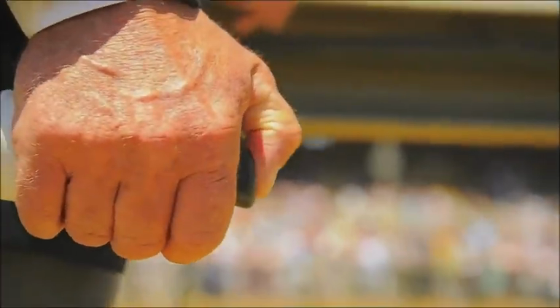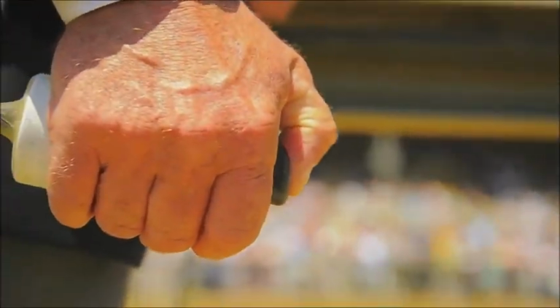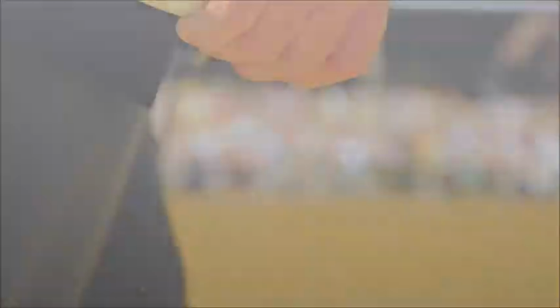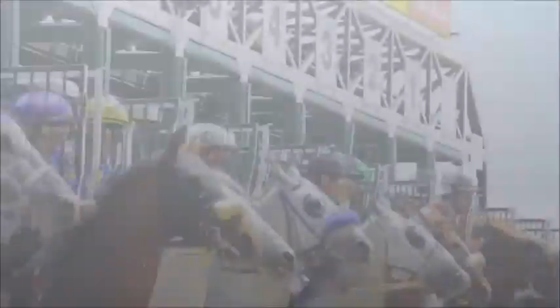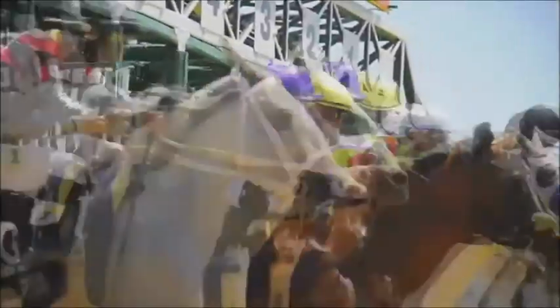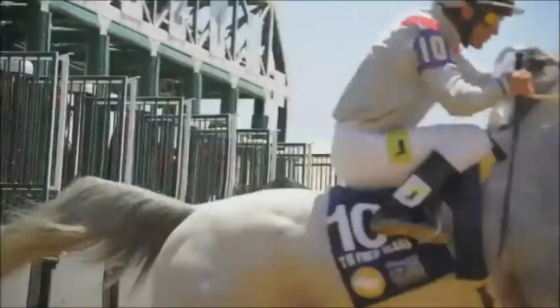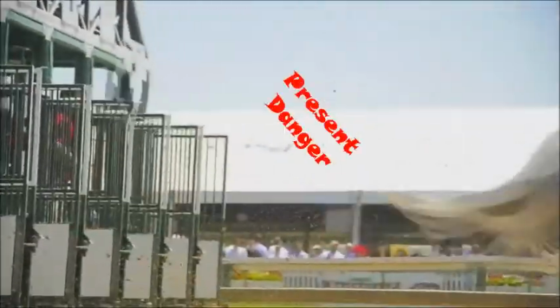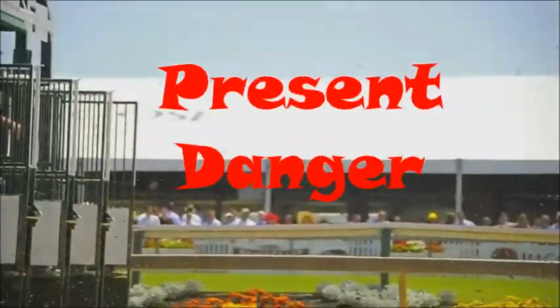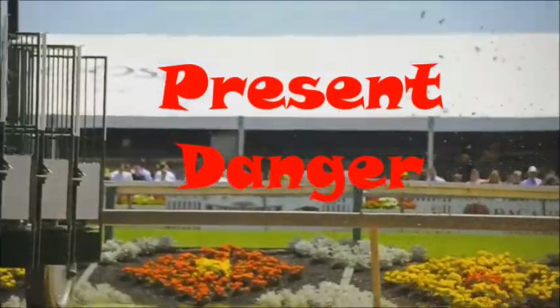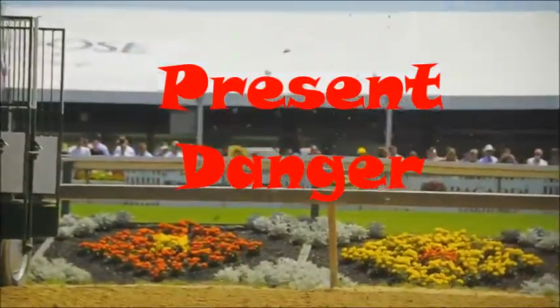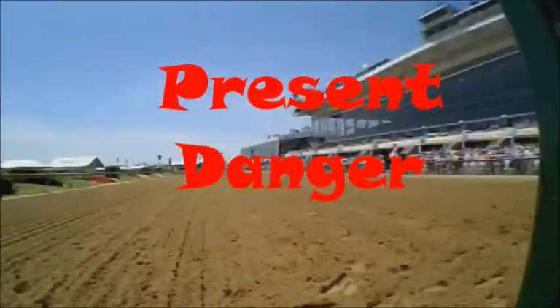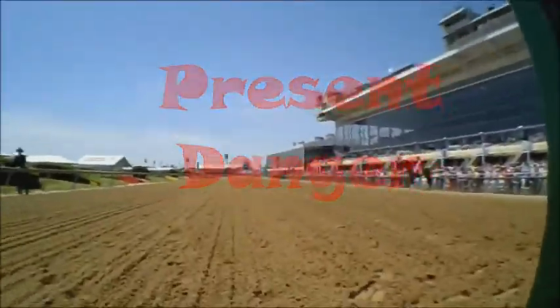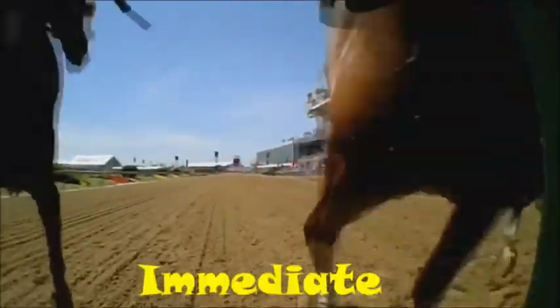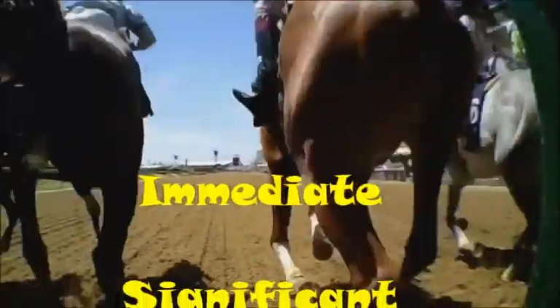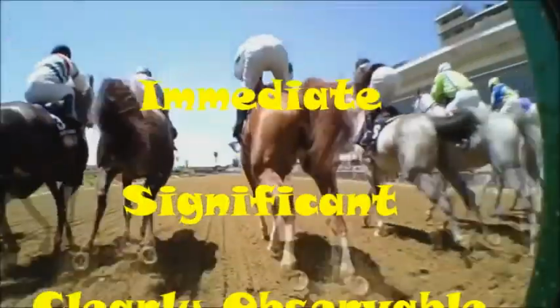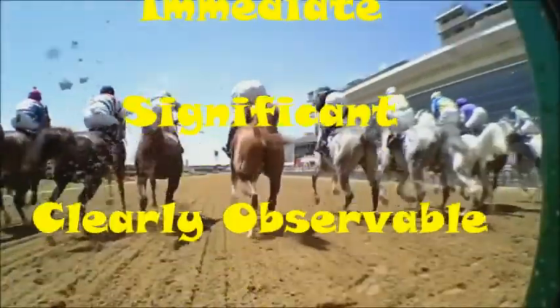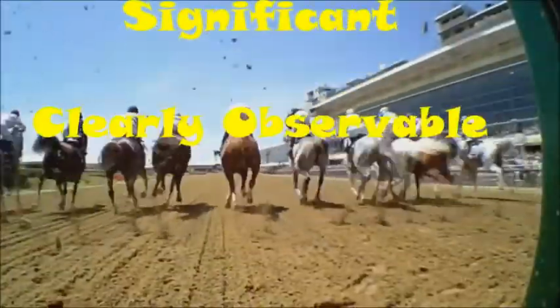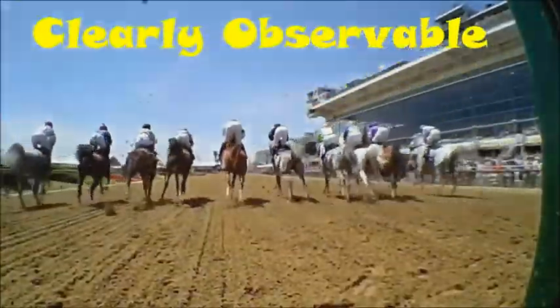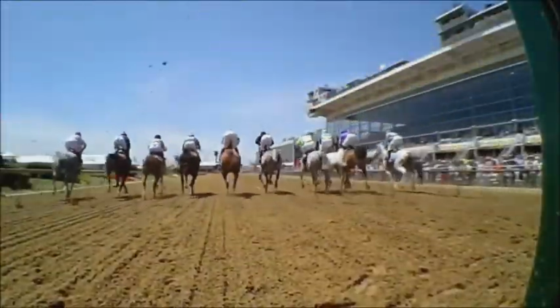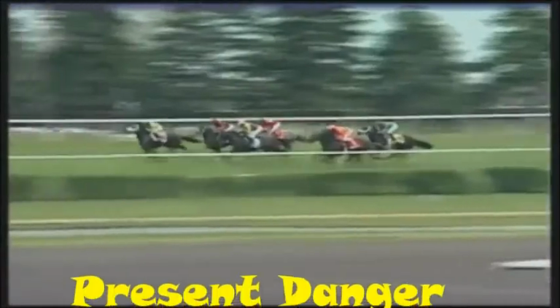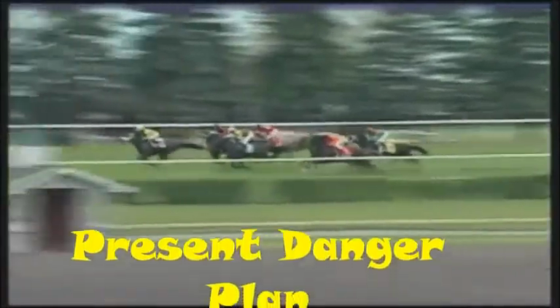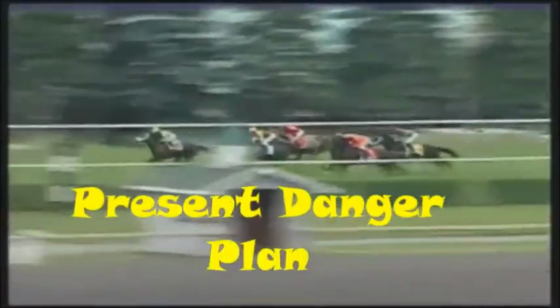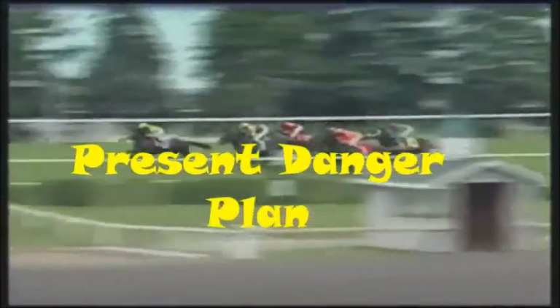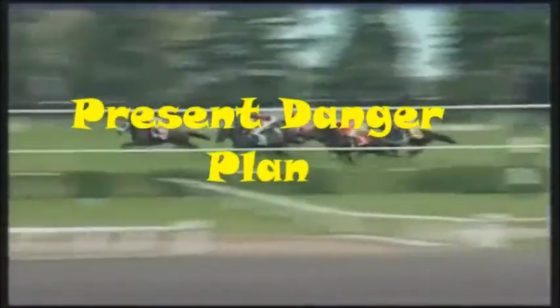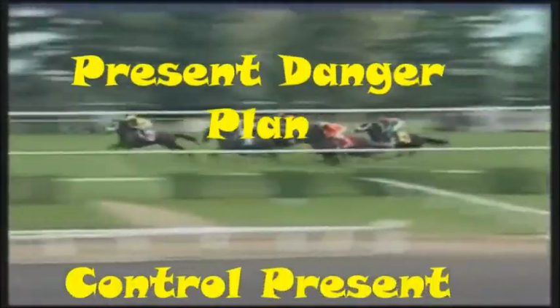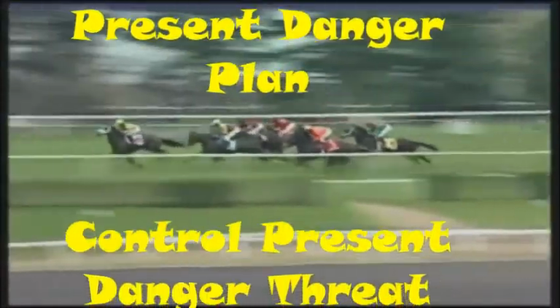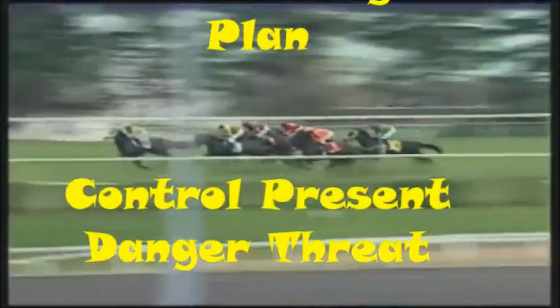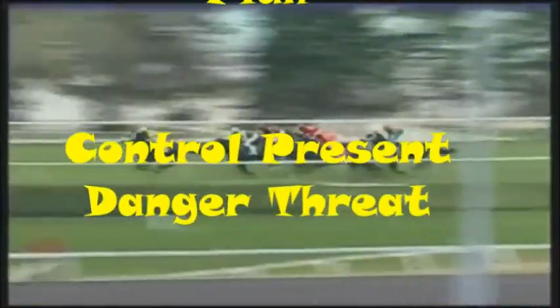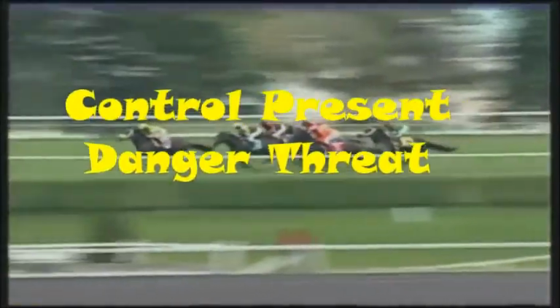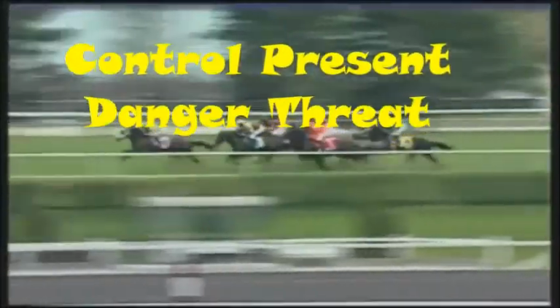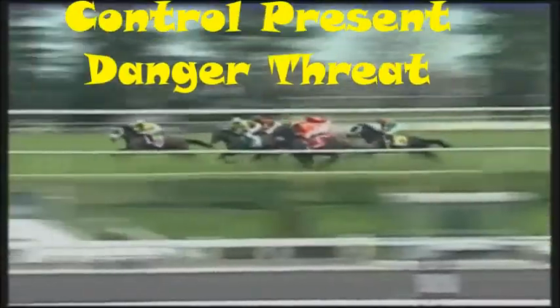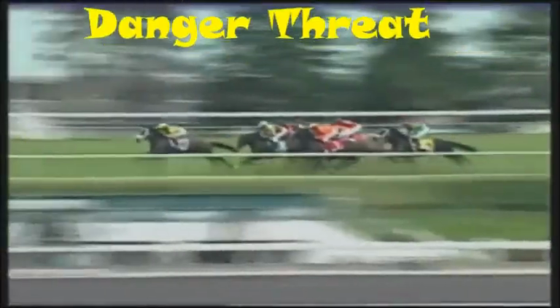The Protective Investigator is off to initial contact where they're assessing for present danger — is it of immediate significance and clearly observable? If present danger exists, the Protective Investigator must have a present danger plan to control the threat. This needs to be in place prior to leaving the home.